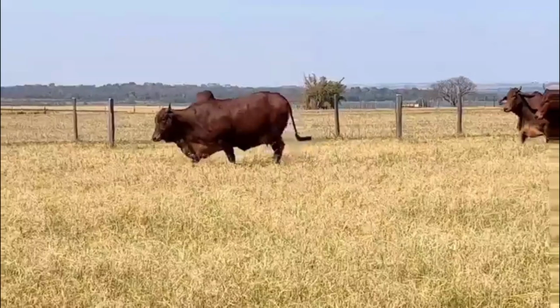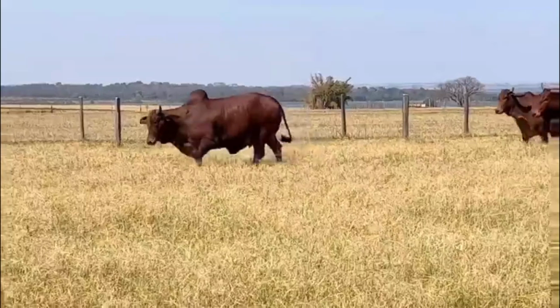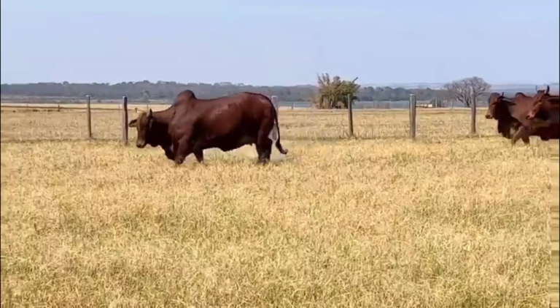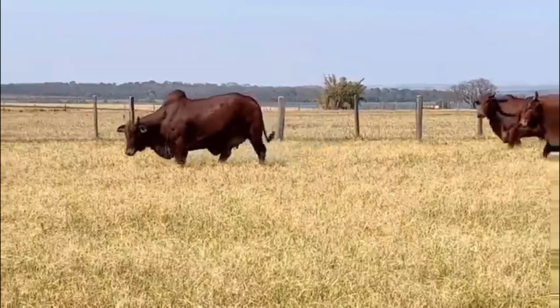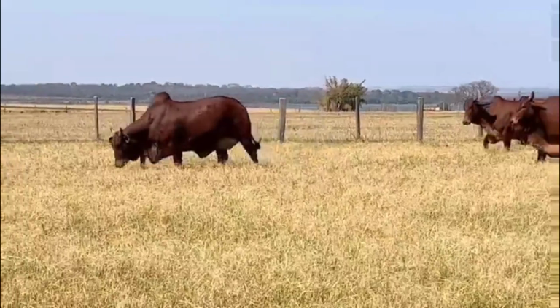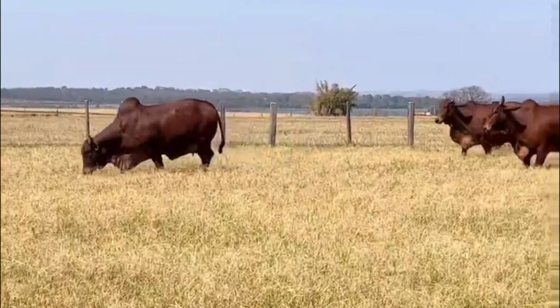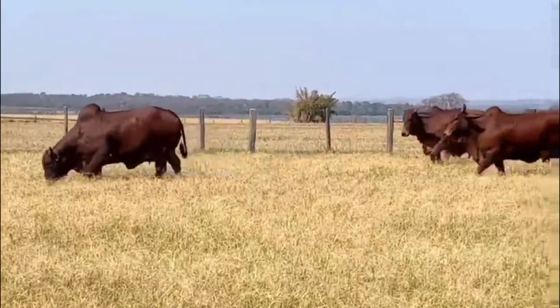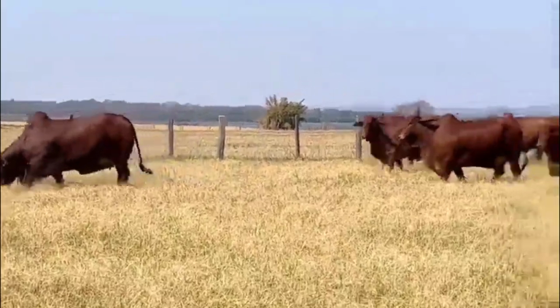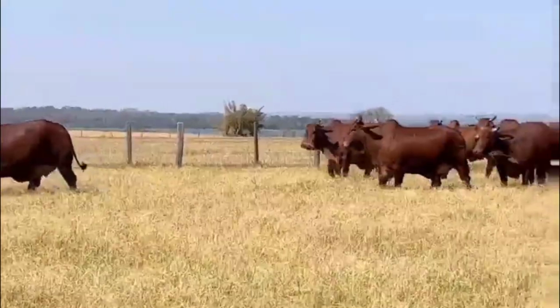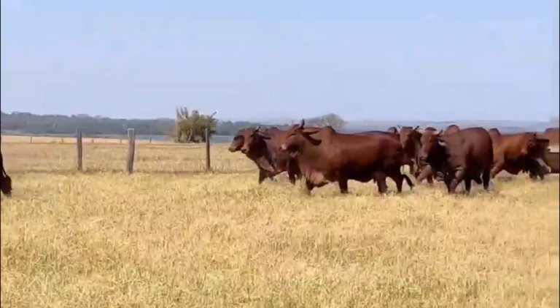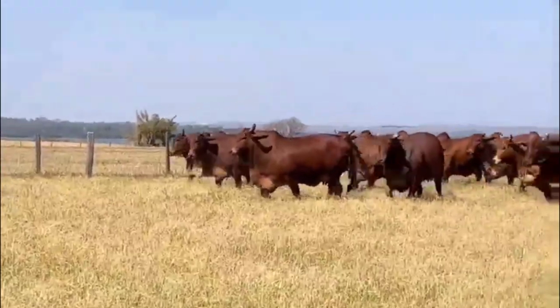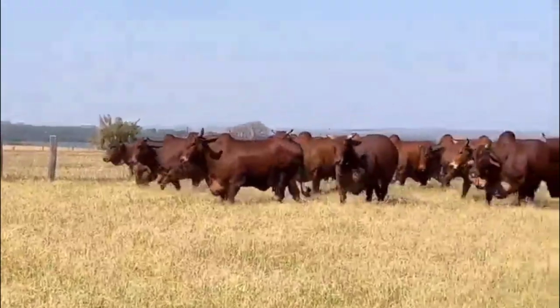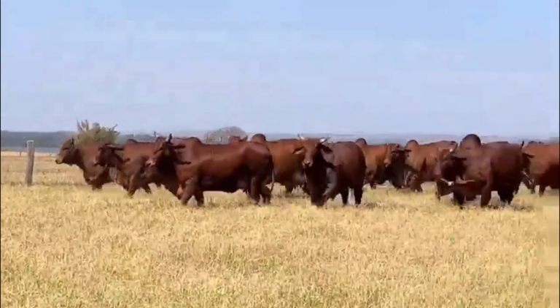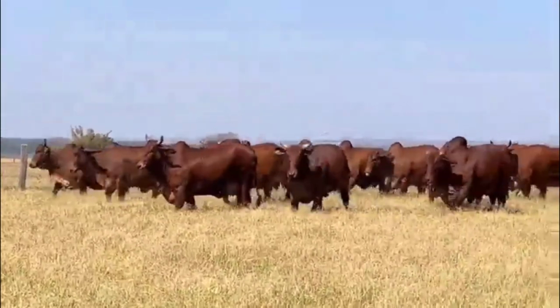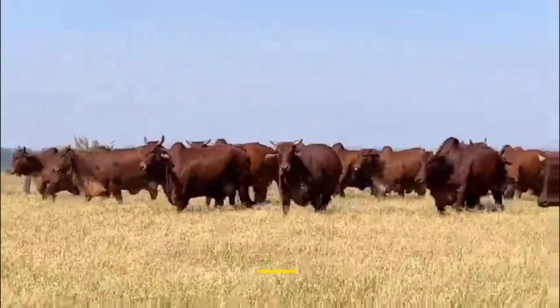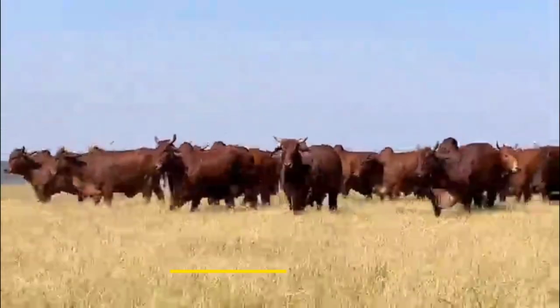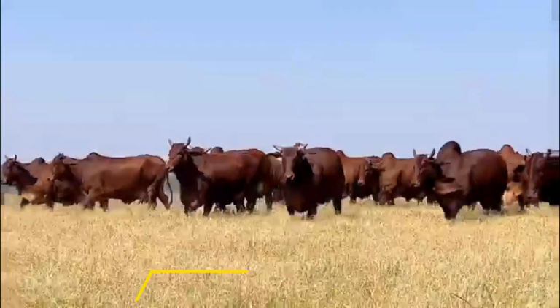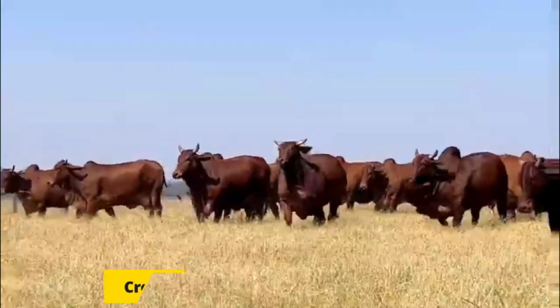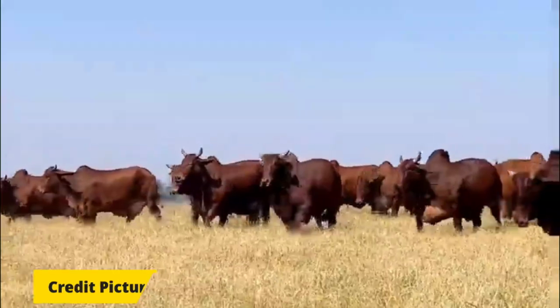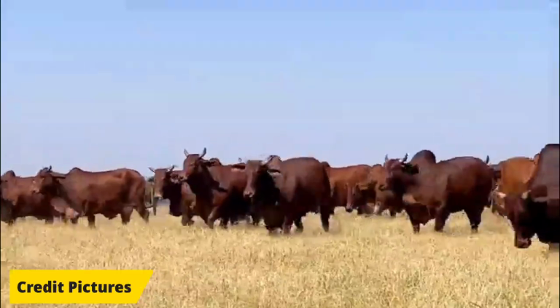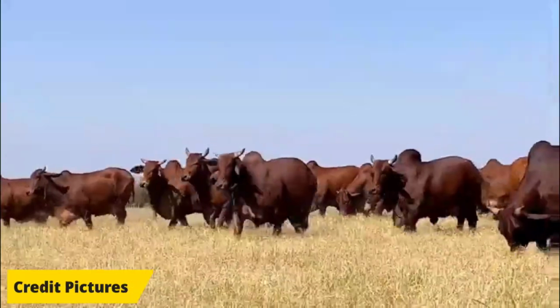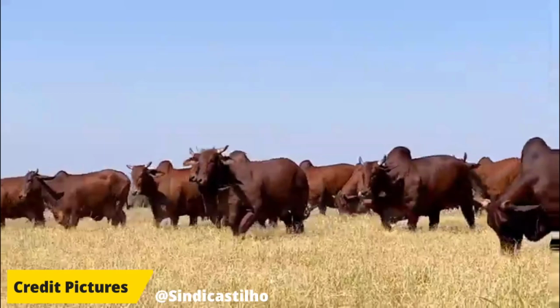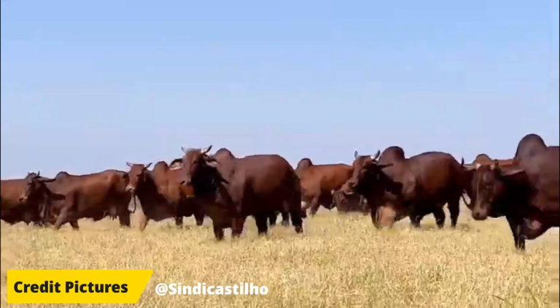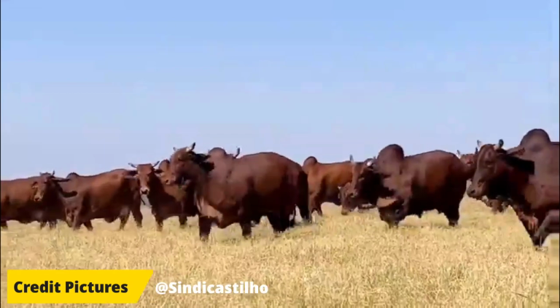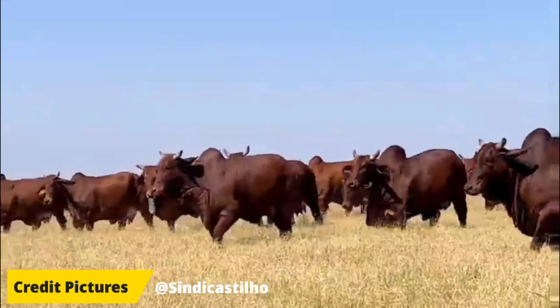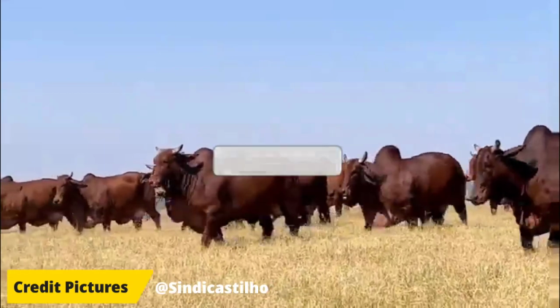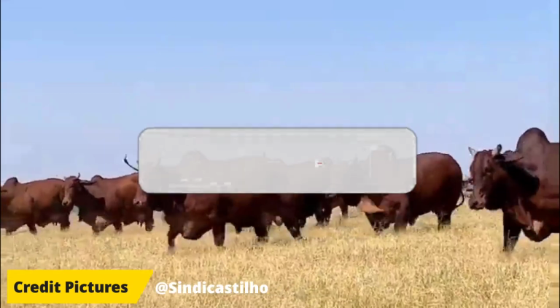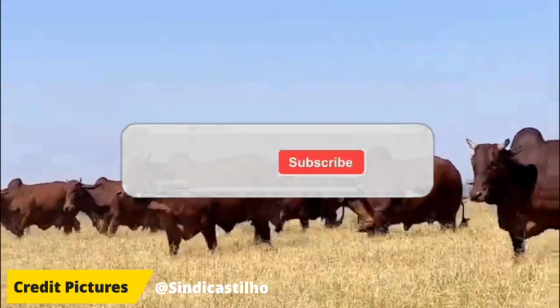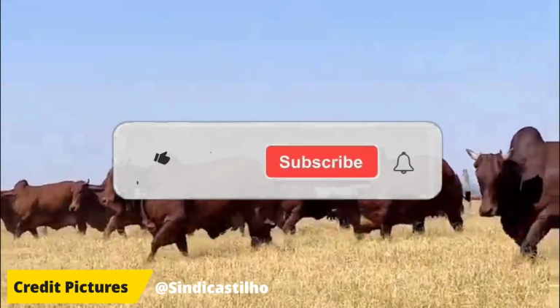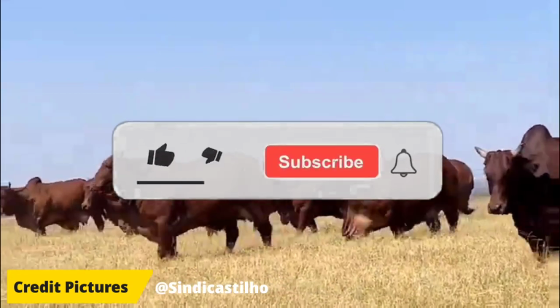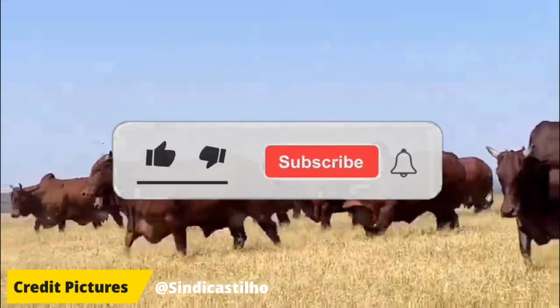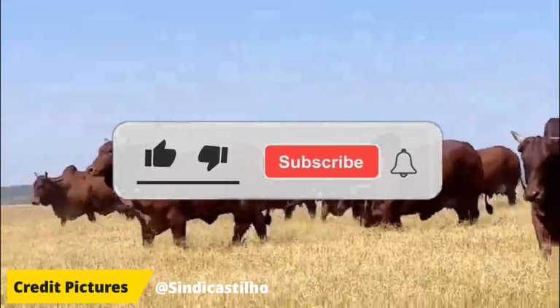A breed that is gaining more and more space on farms is the Sindhi. Let's get to know this fantastic breed that has been conquering the world.